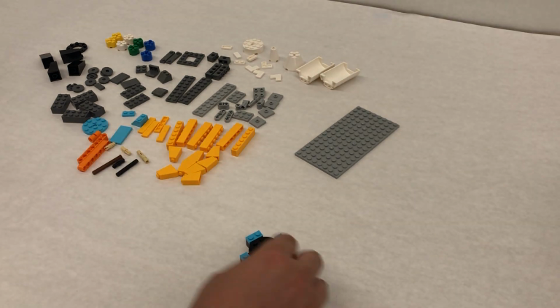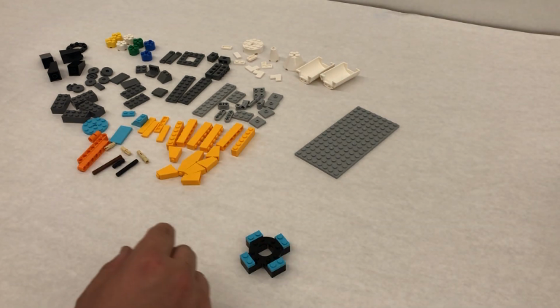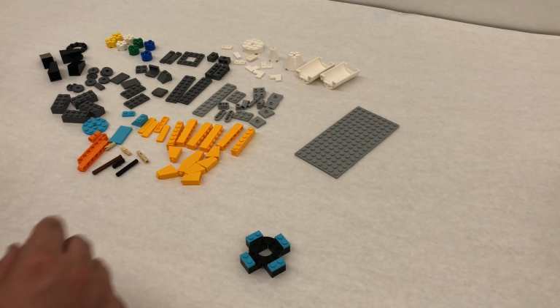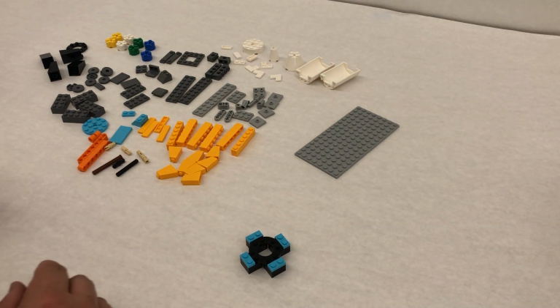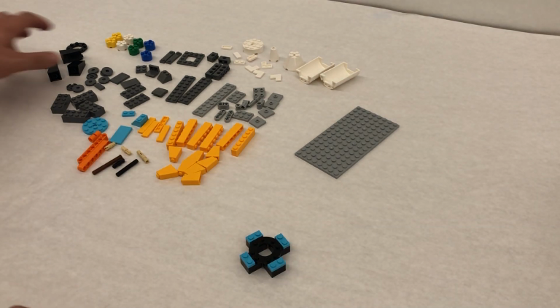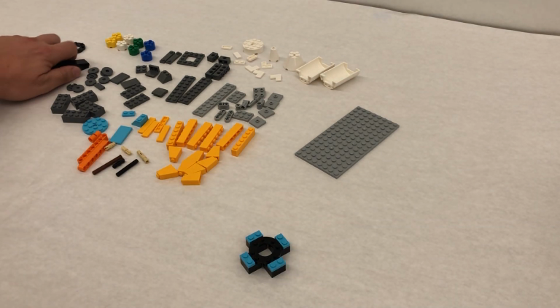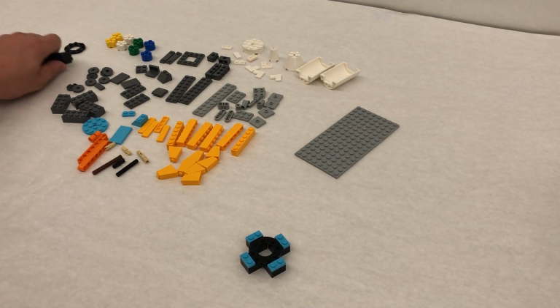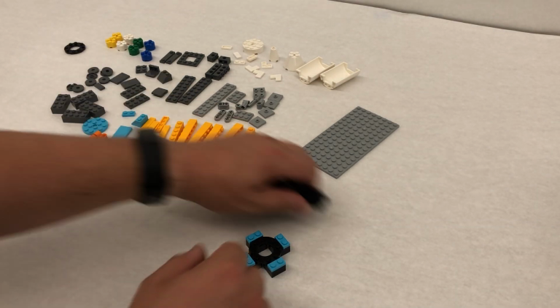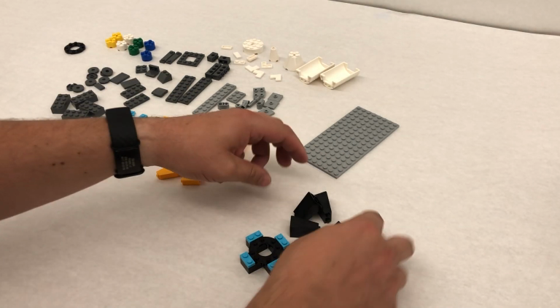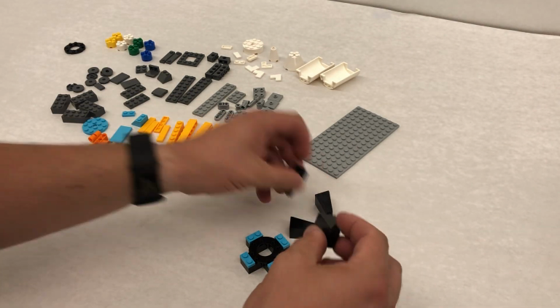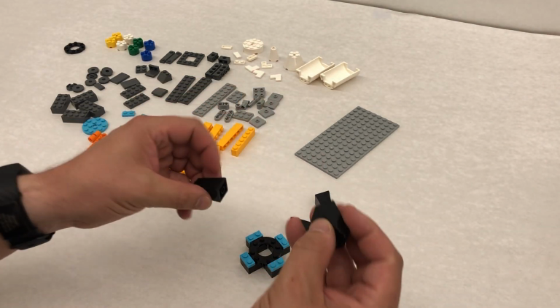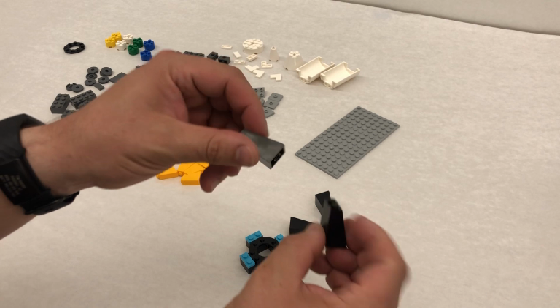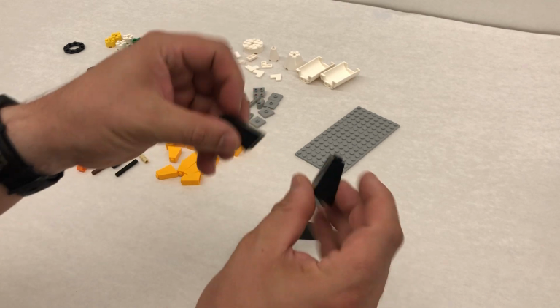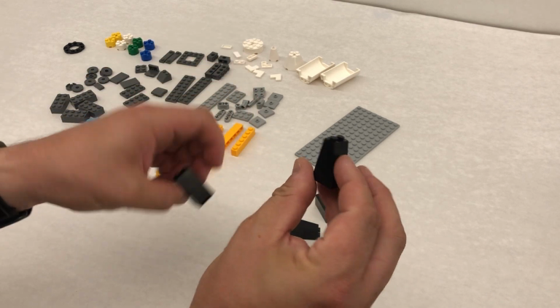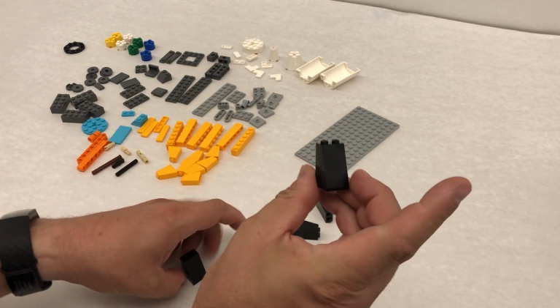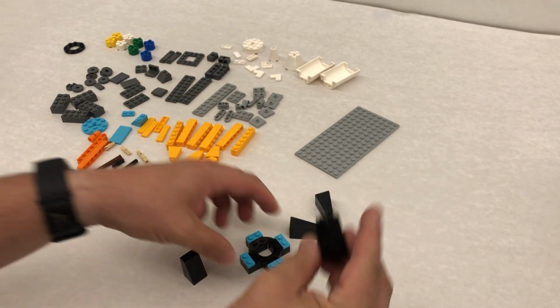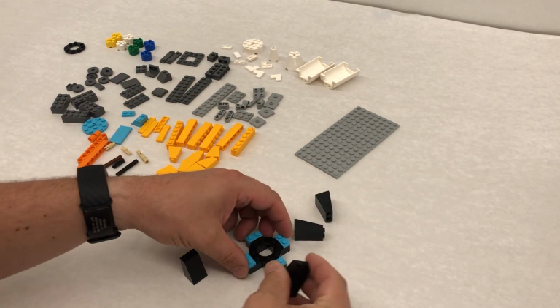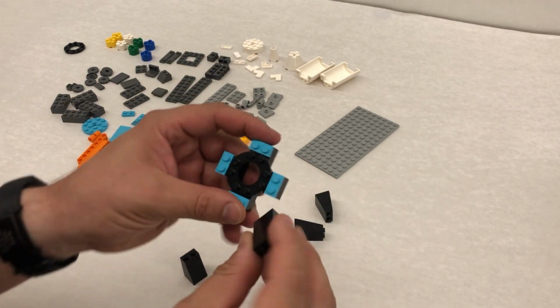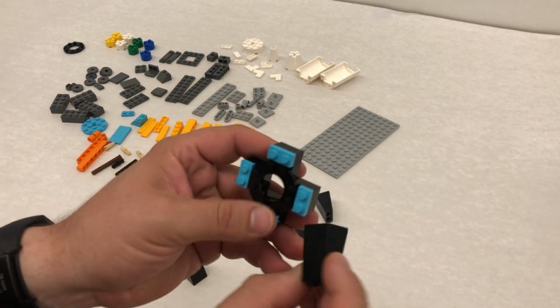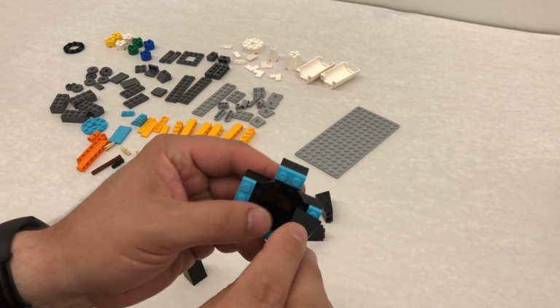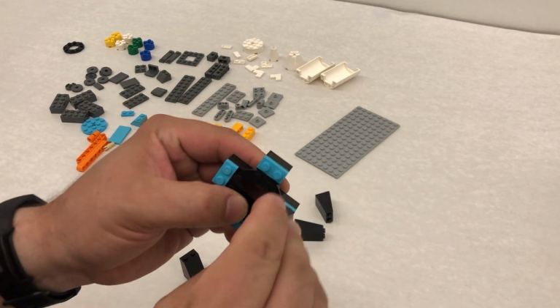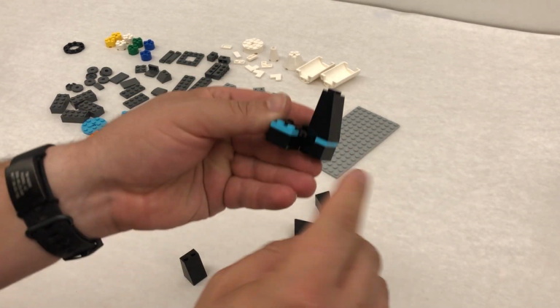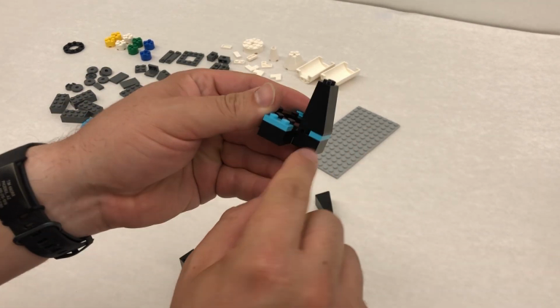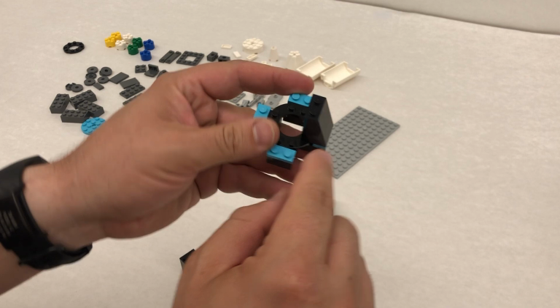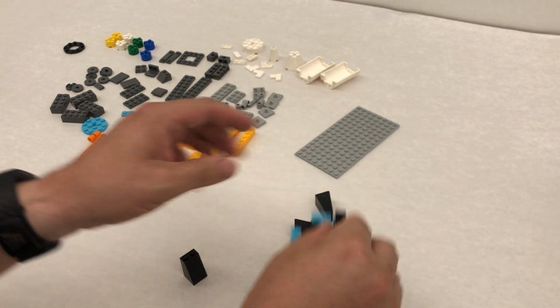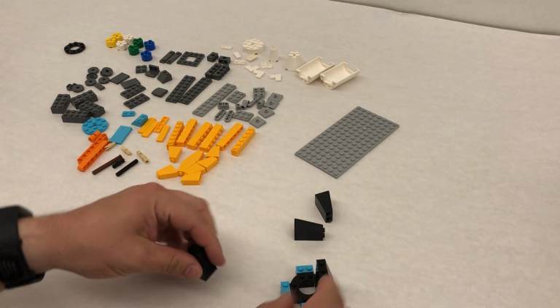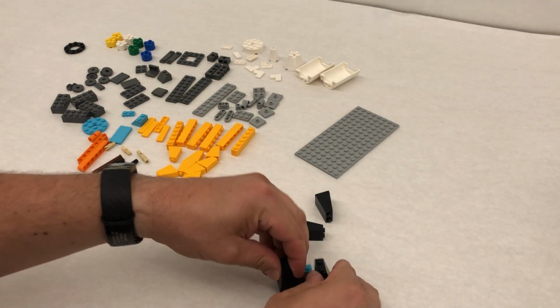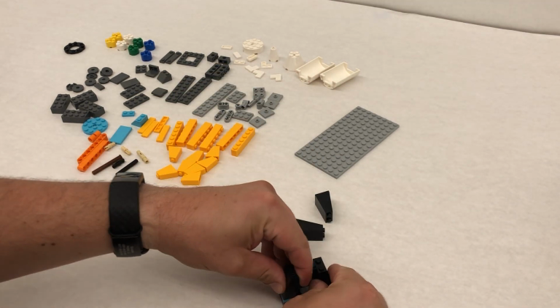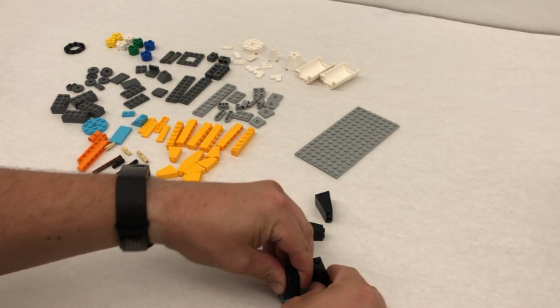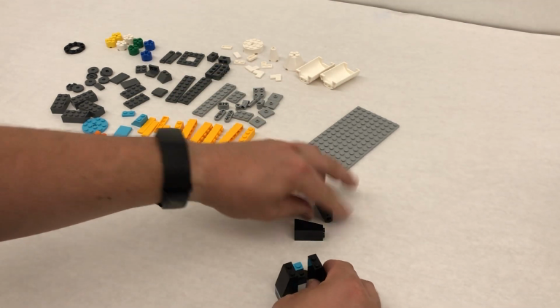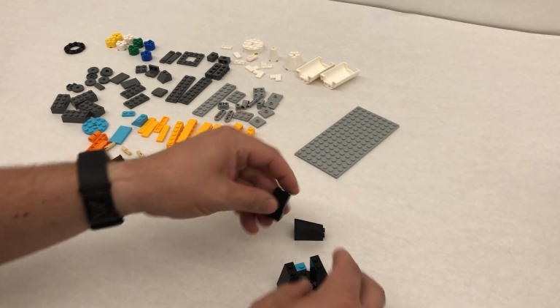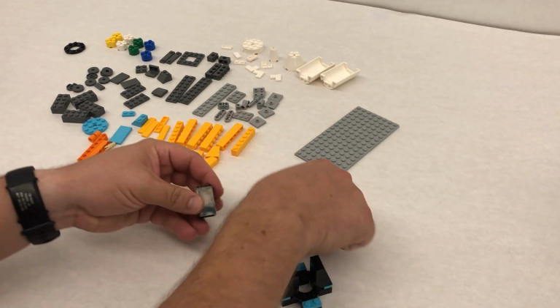Step number five is we're gonna take four of these pieces, these longer sloped pieces, and we're just going to put each one so it's going around. This will be the base of our rocket ship.